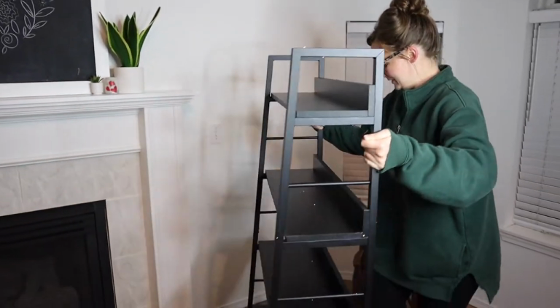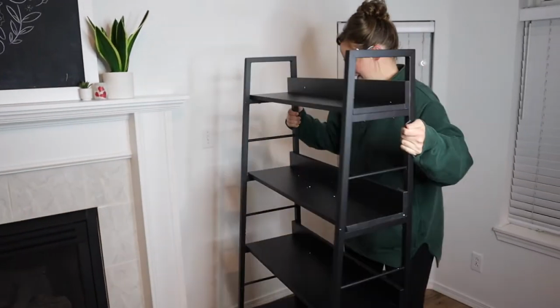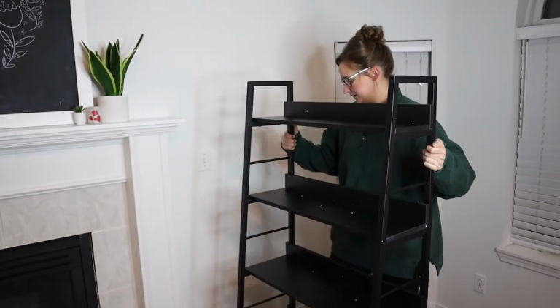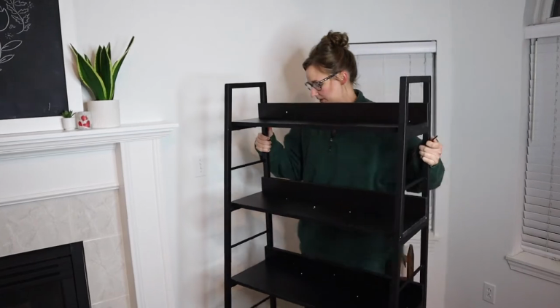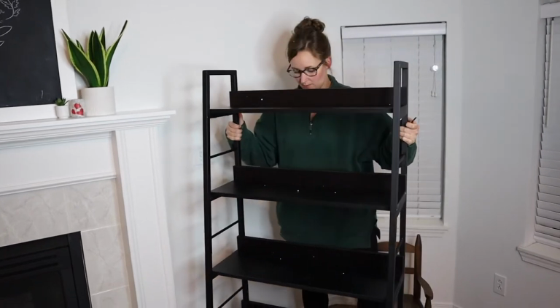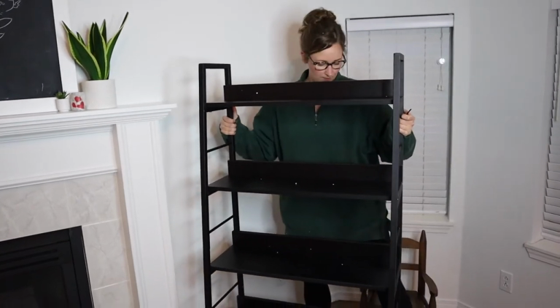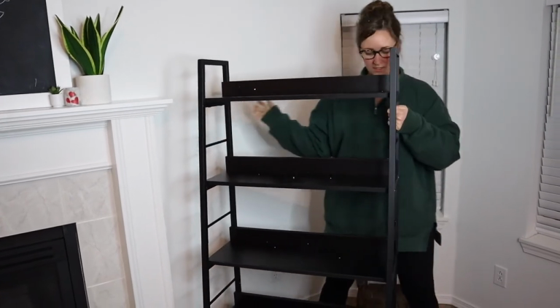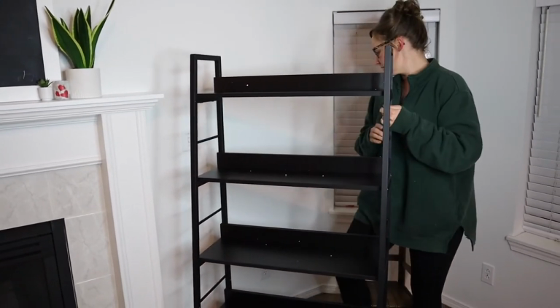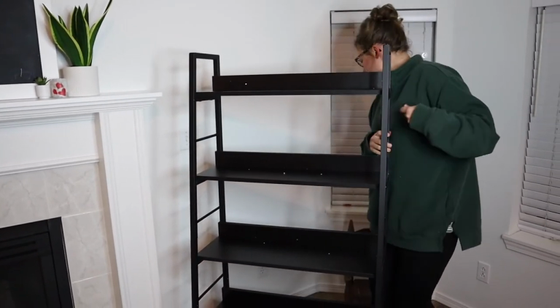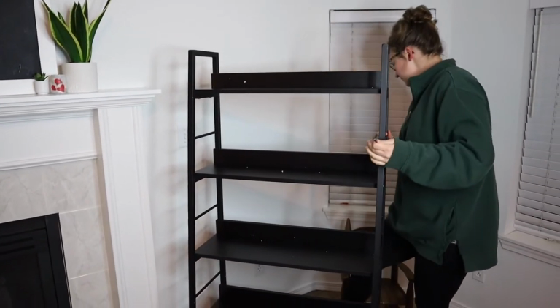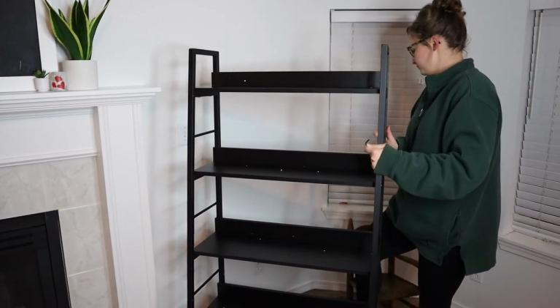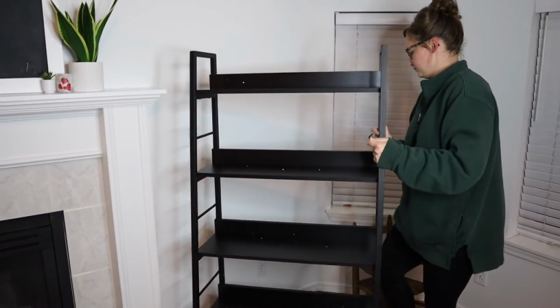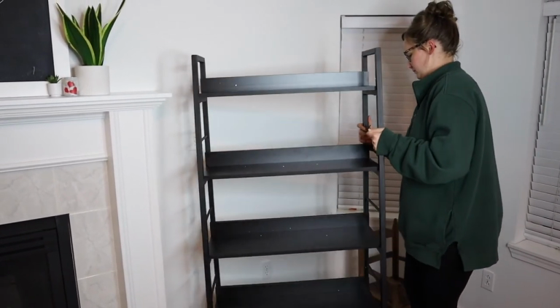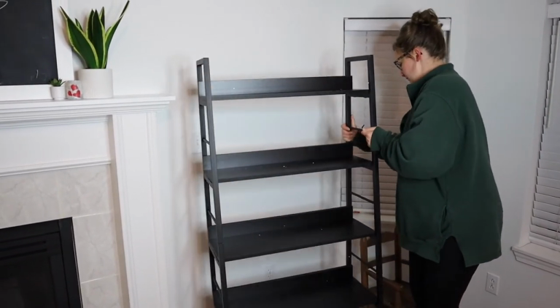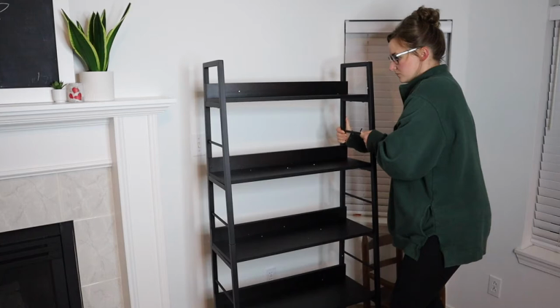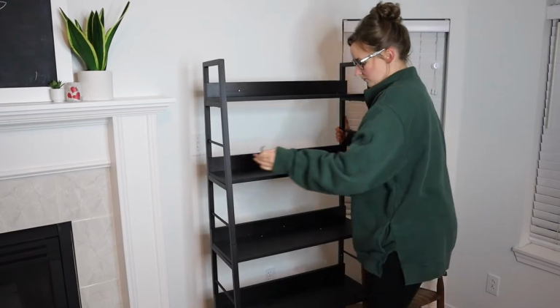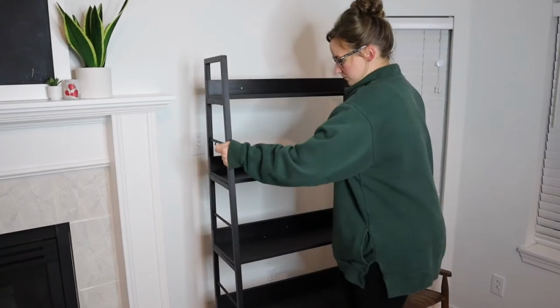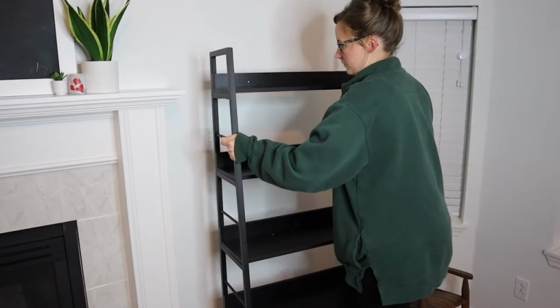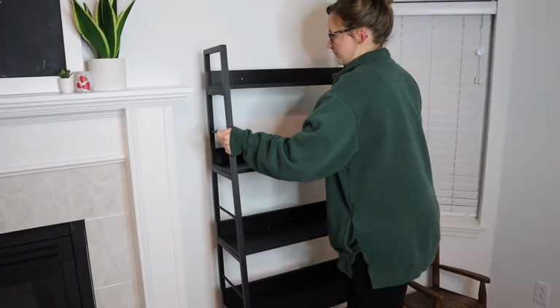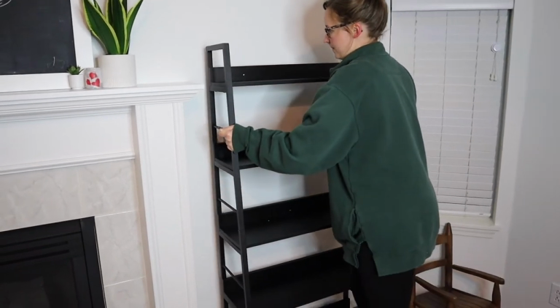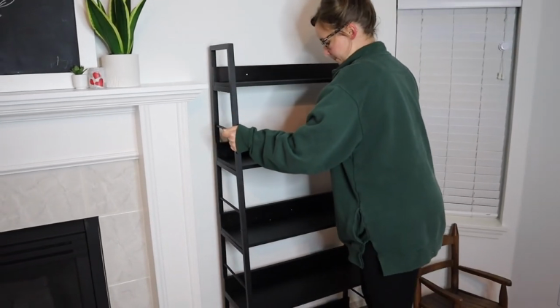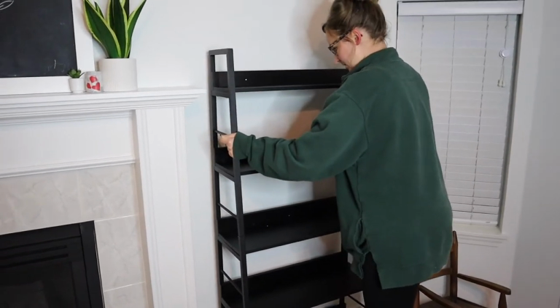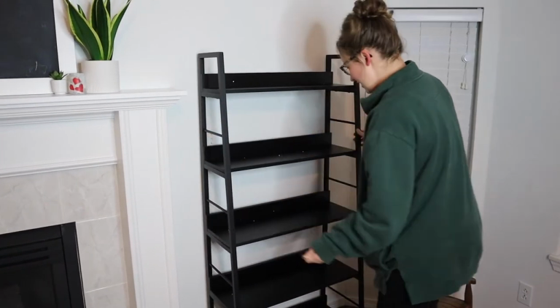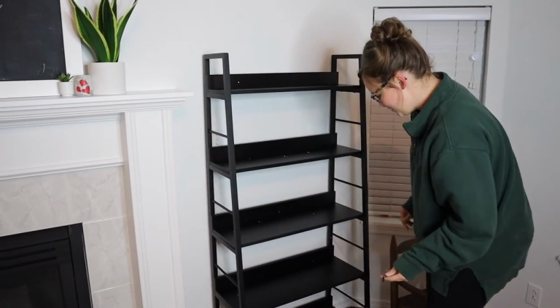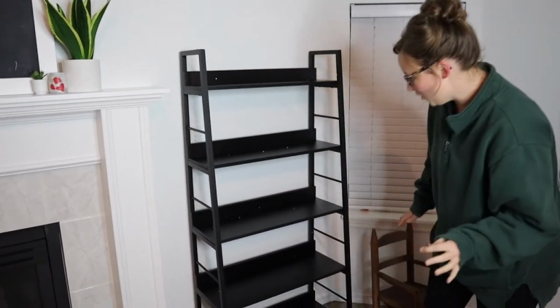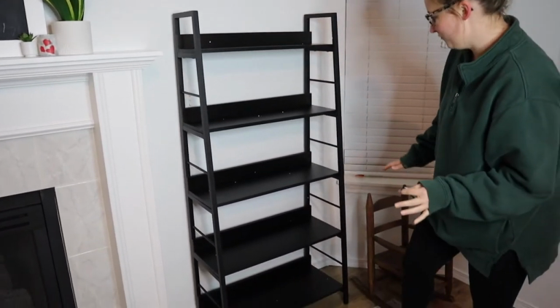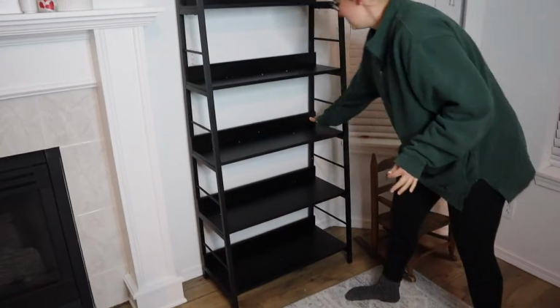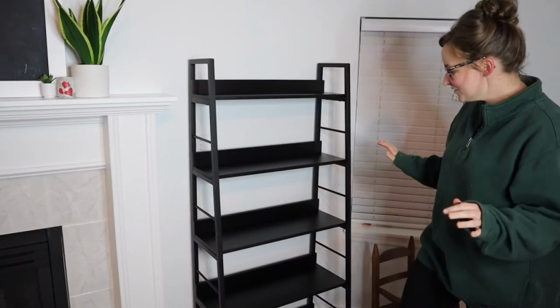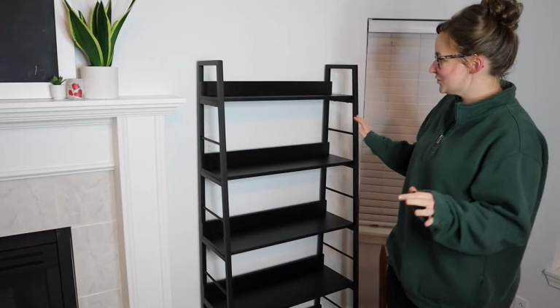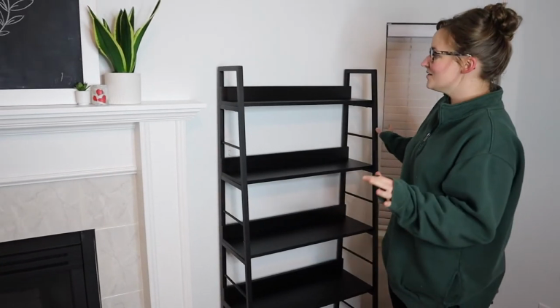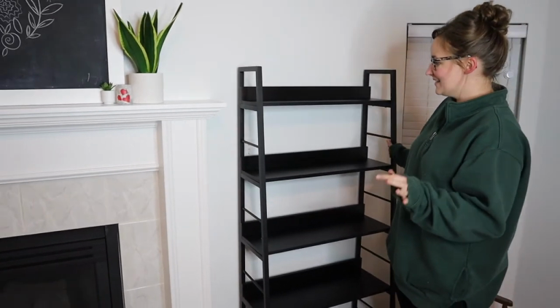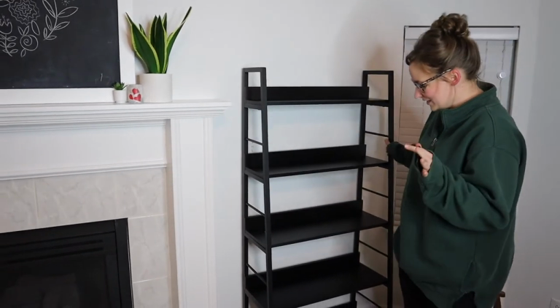So excited! Let me fit it in the spot that I want. That is so perfect — I think this looks so nice. Oh my goodness.